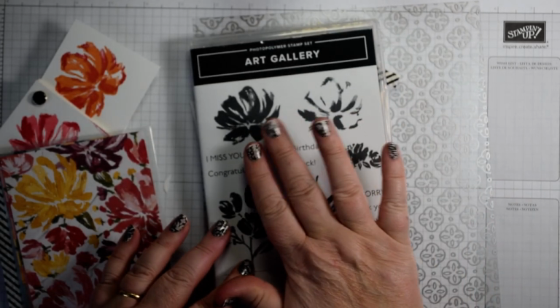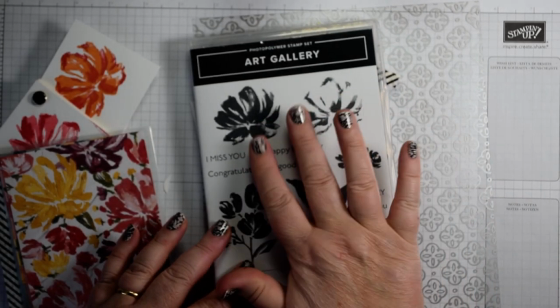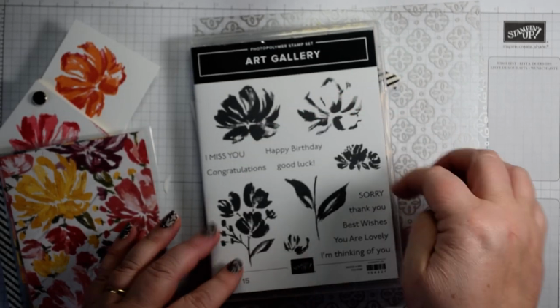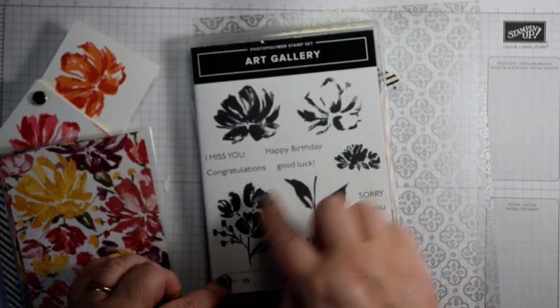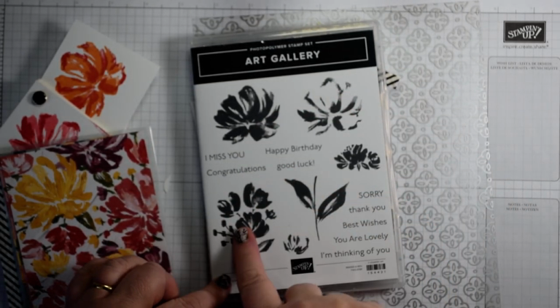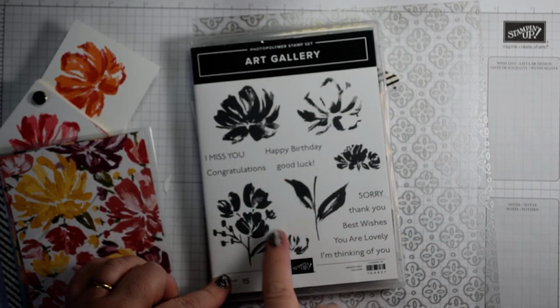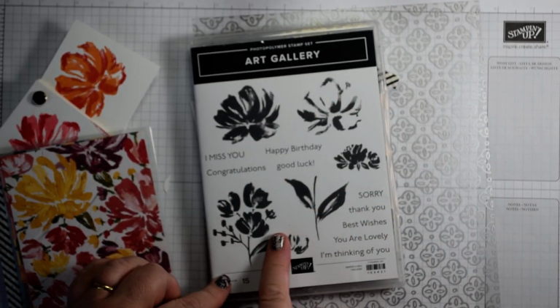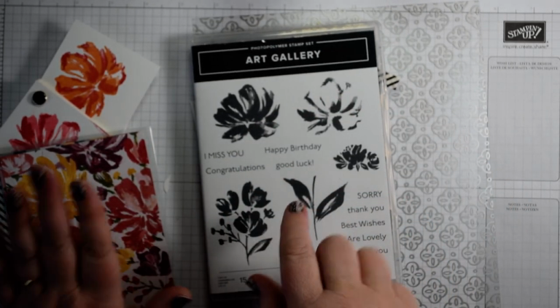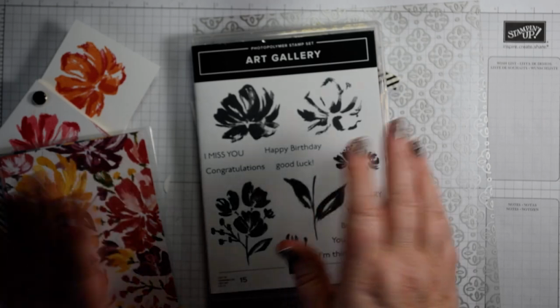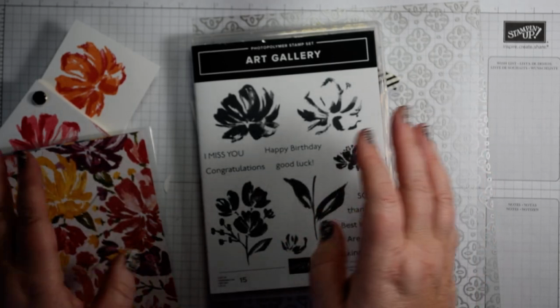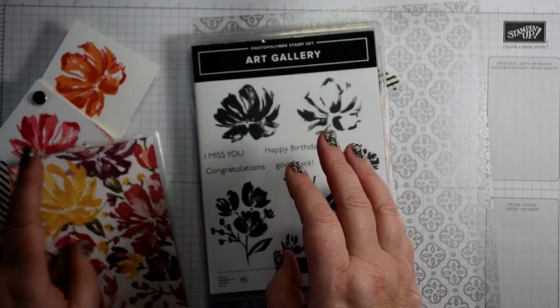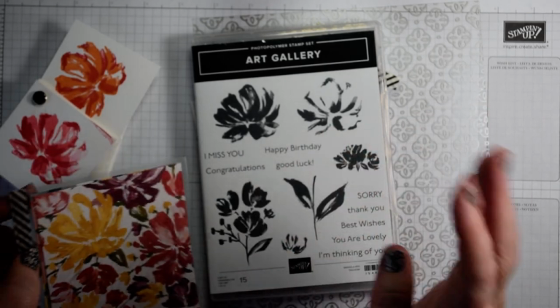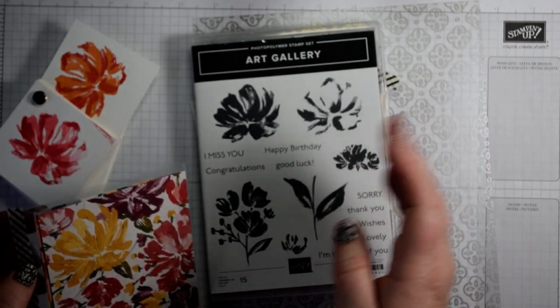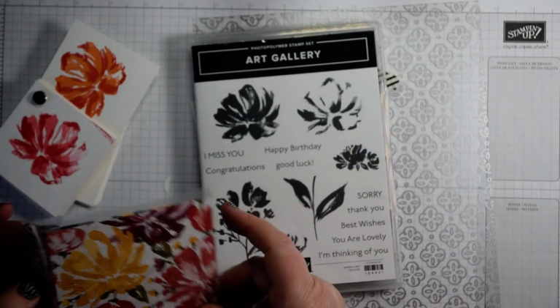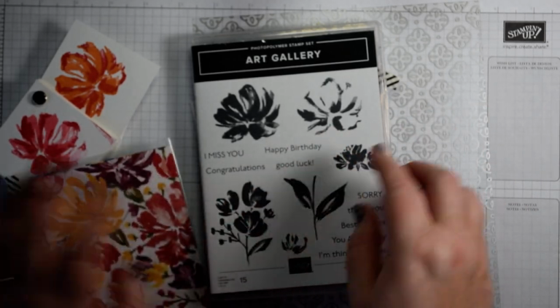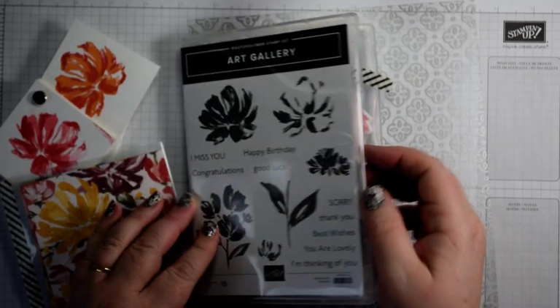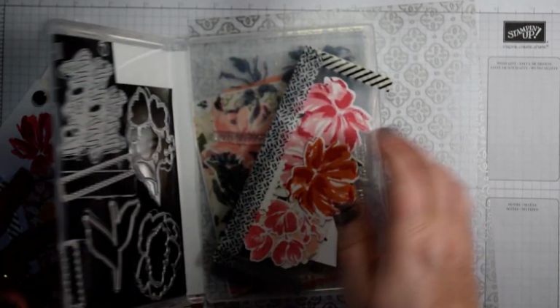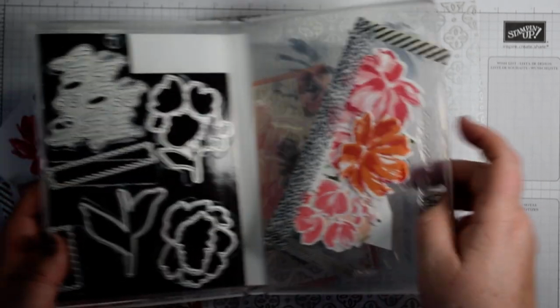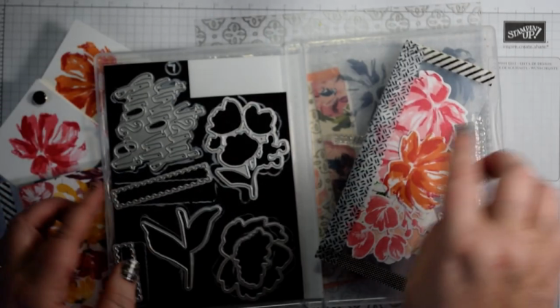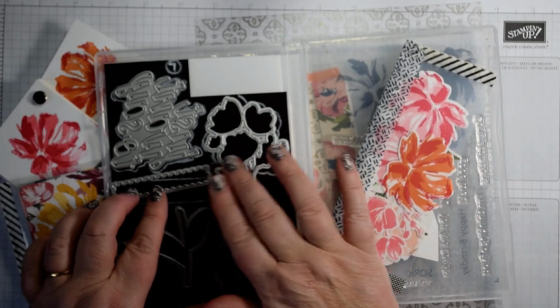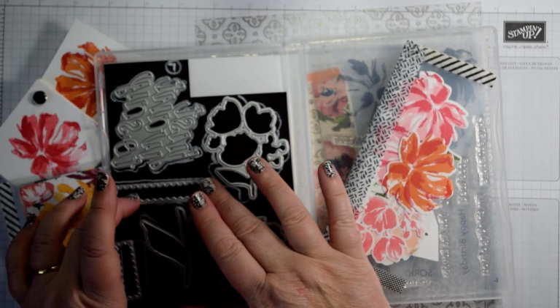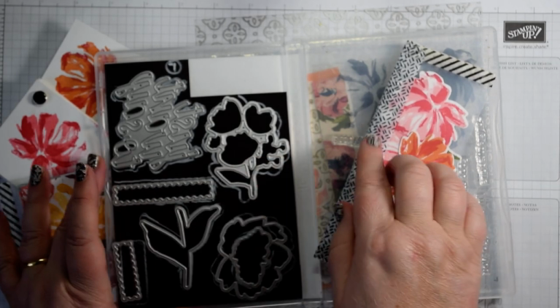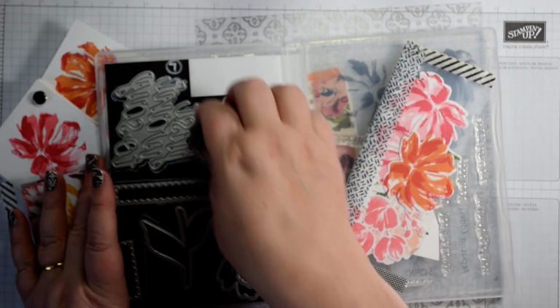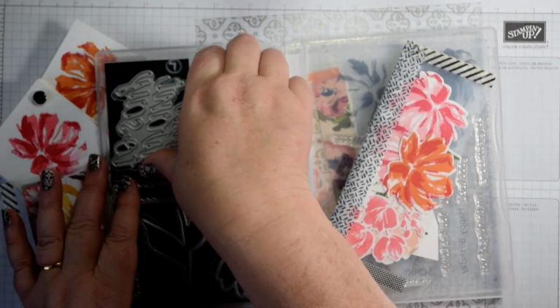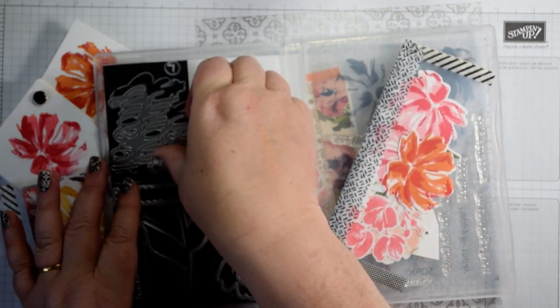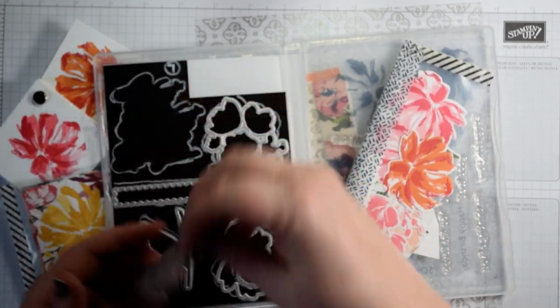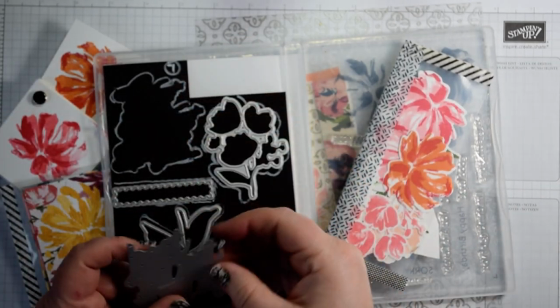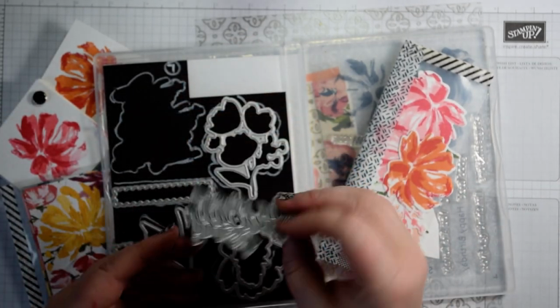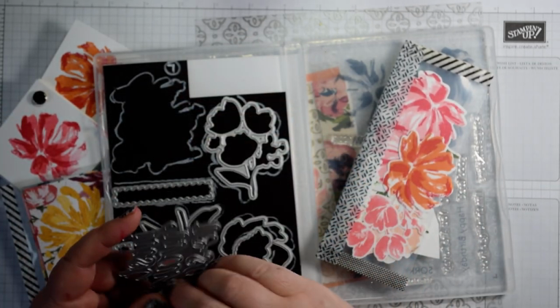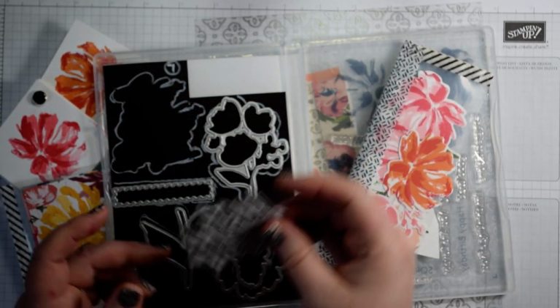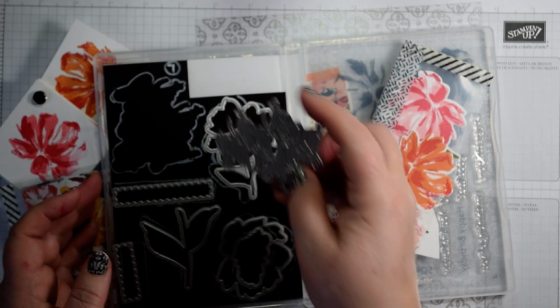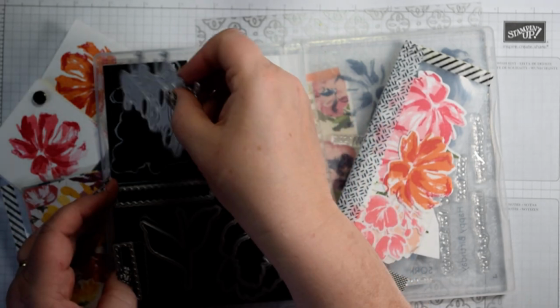You've got this two-step stamping with some lovely flowers. You've got obviously some DSP to go with that and some dies. And the dies don't just cut out the flowers — you also have this lovely die that says 'Just Want to Say.'